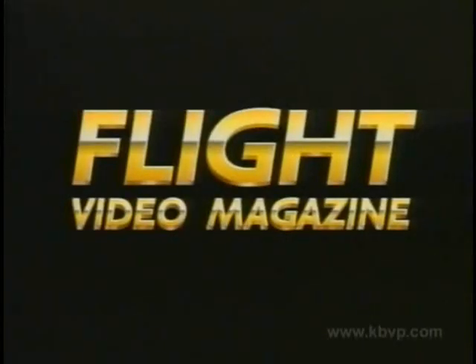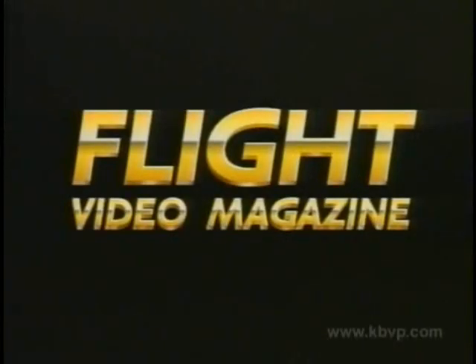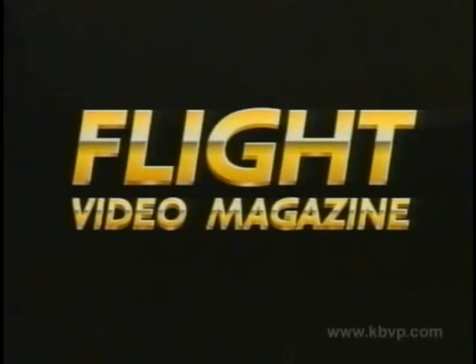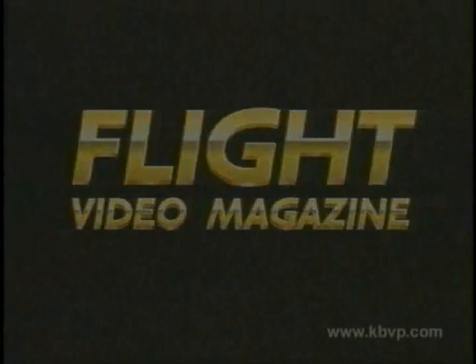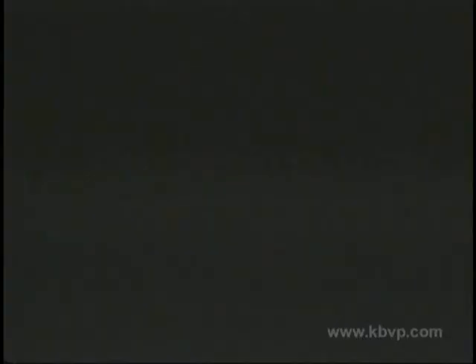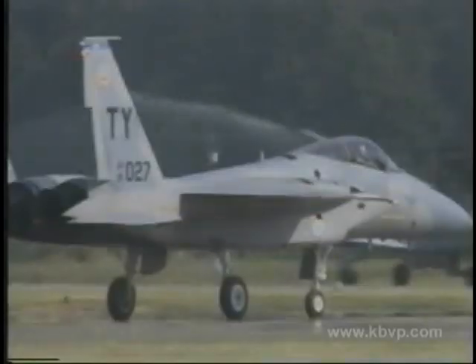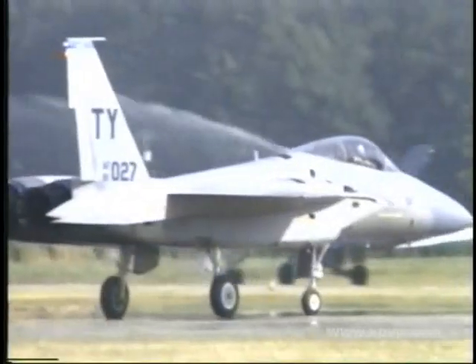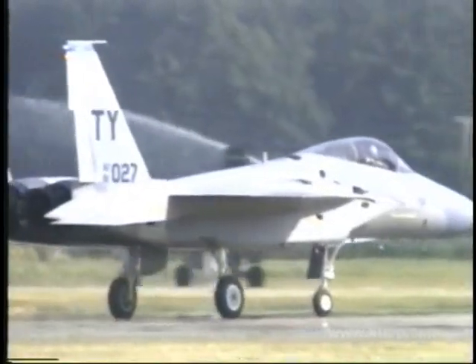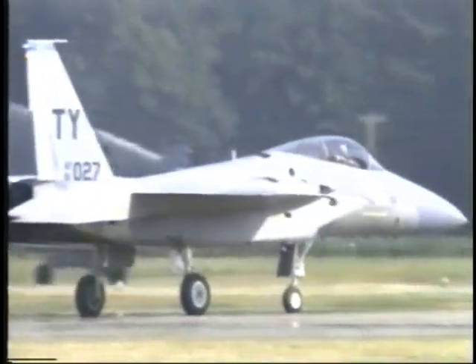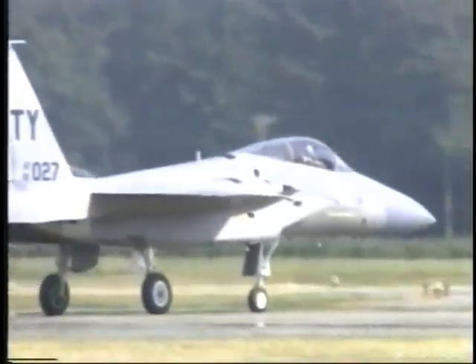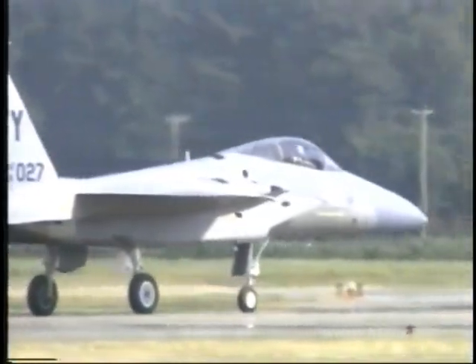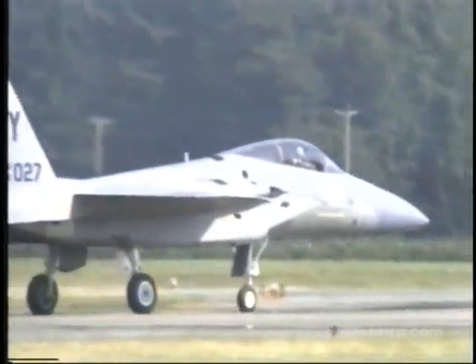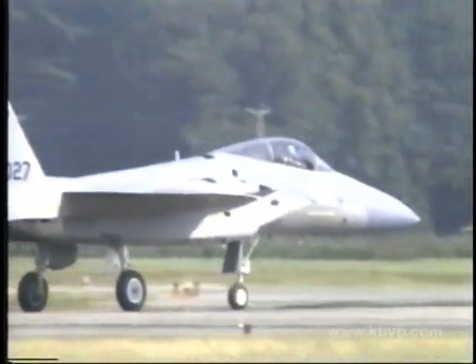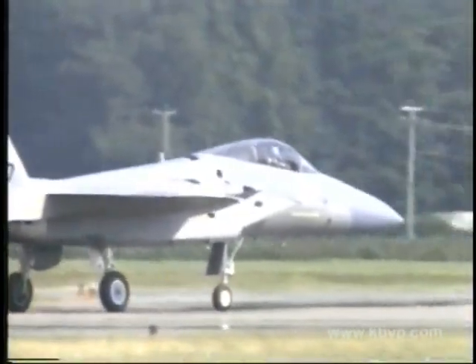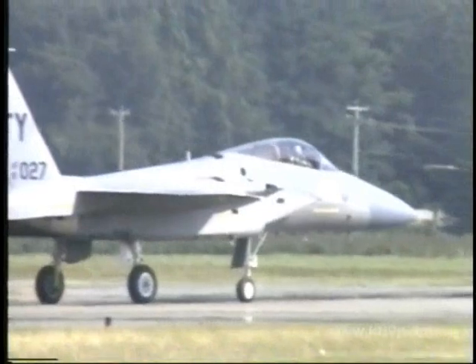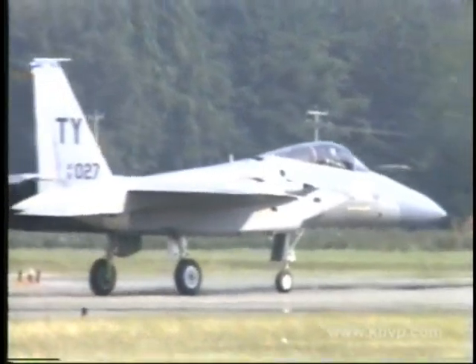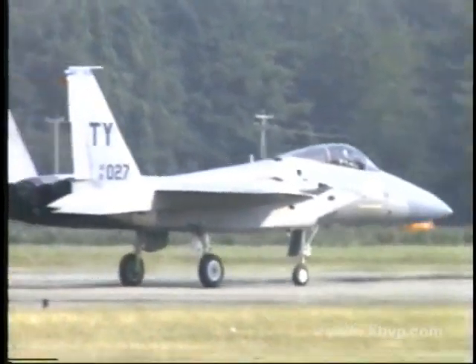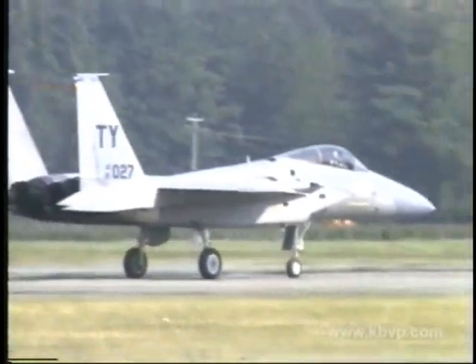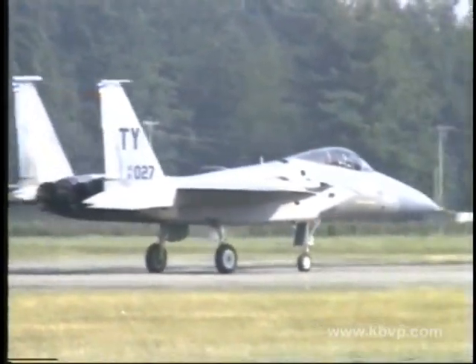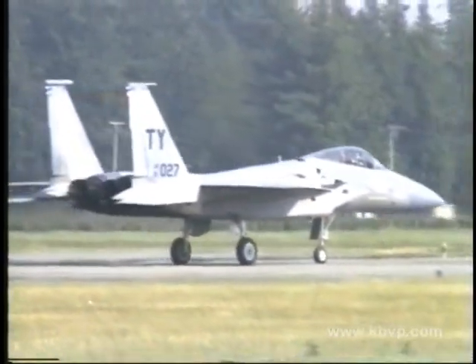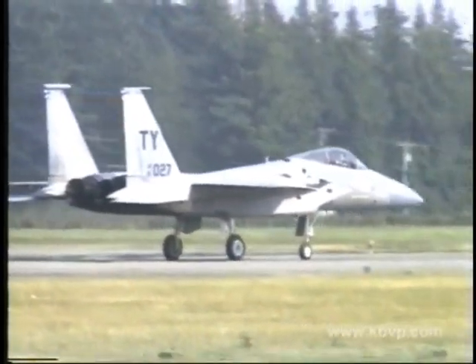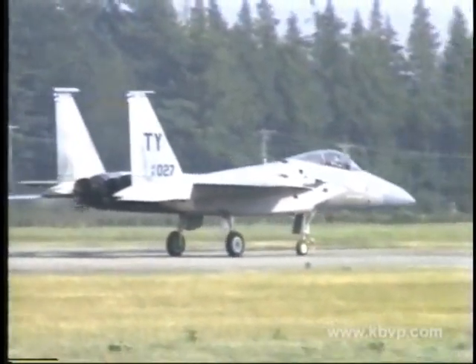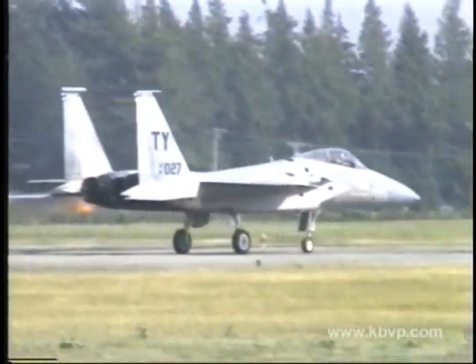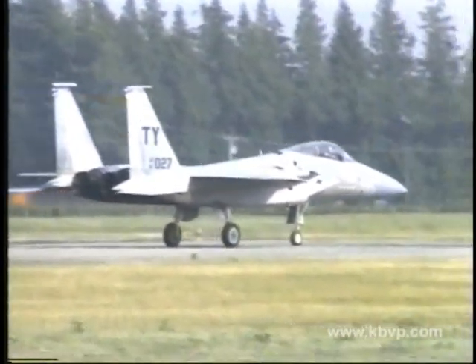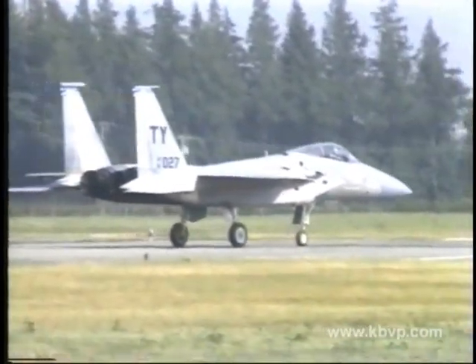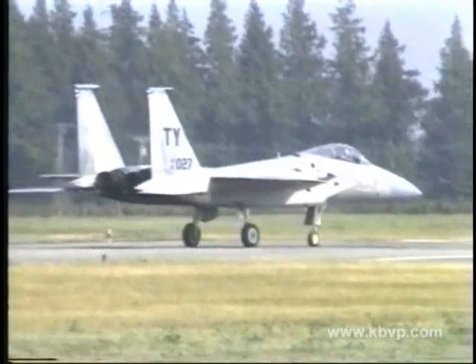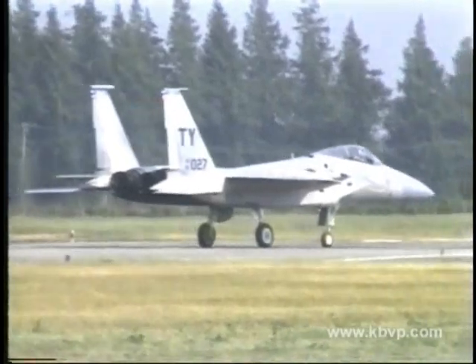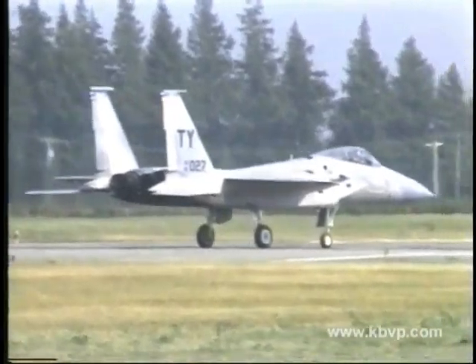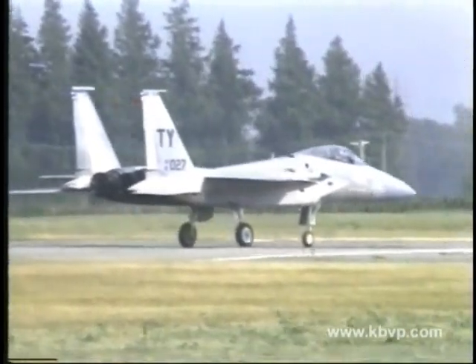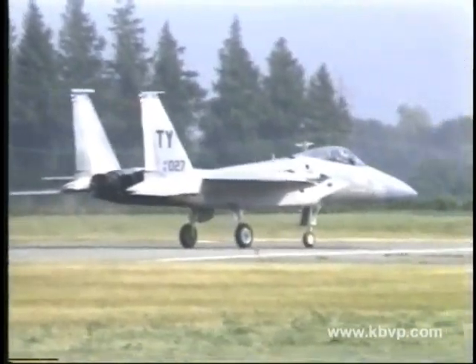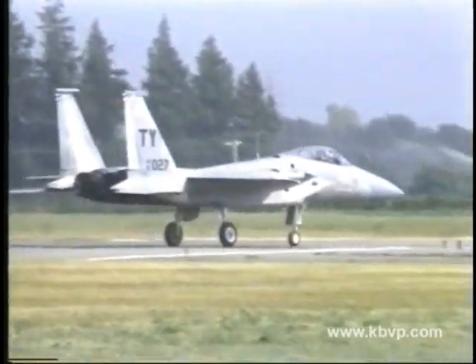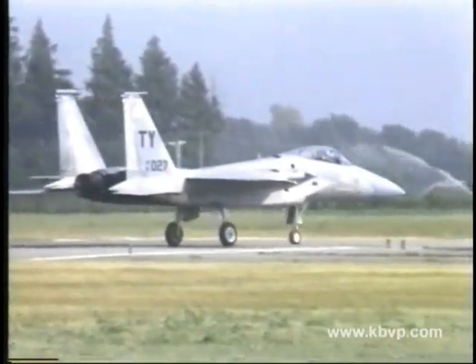I'm Captain Dave Frundeberg from the 325th Fighter Wing, stationed at Tyndall Air Force Base, Panama City, Florida. It's my pleasure this afternoon to describe for you today's flight demonstration by America's premier air superiority fighter, the McDonnell Douglas F-15 Eagle.